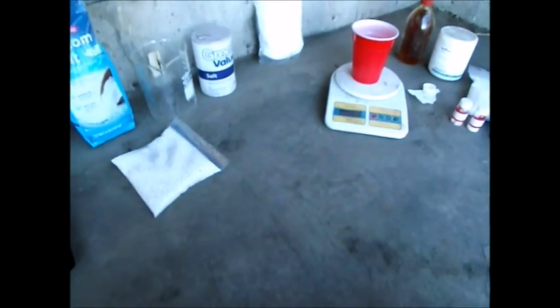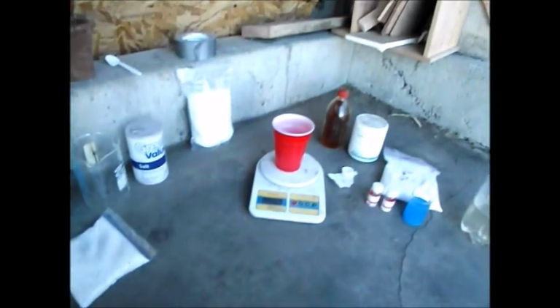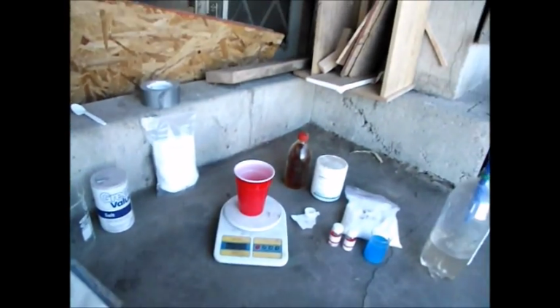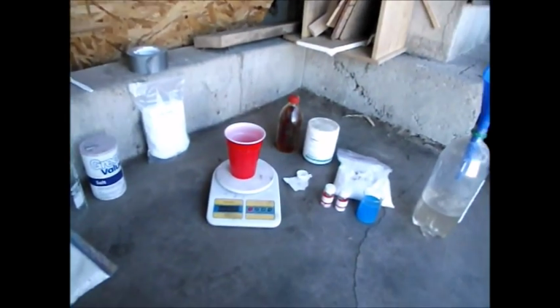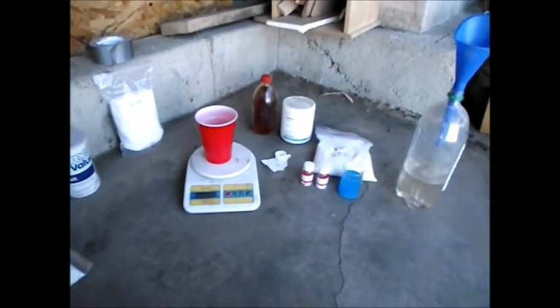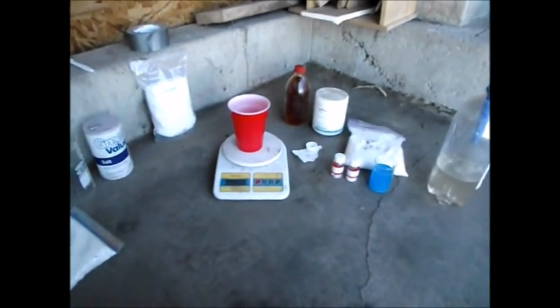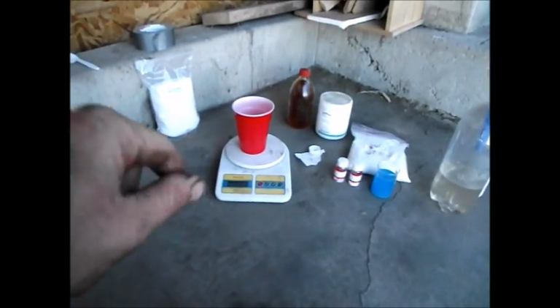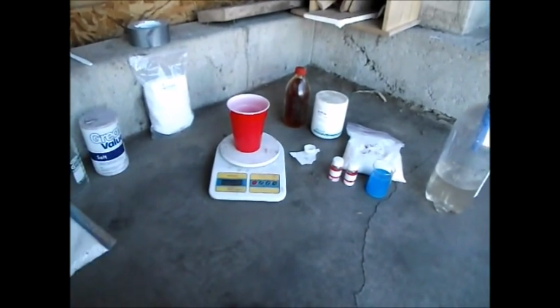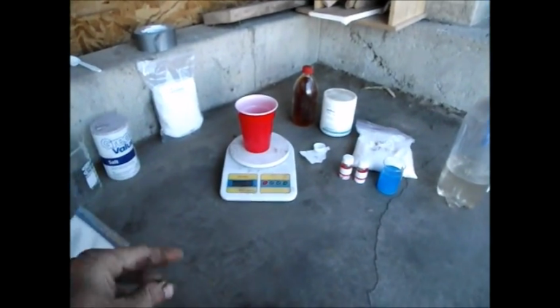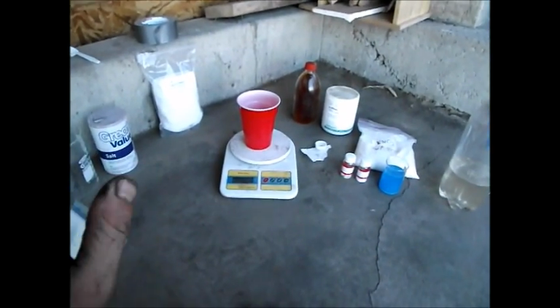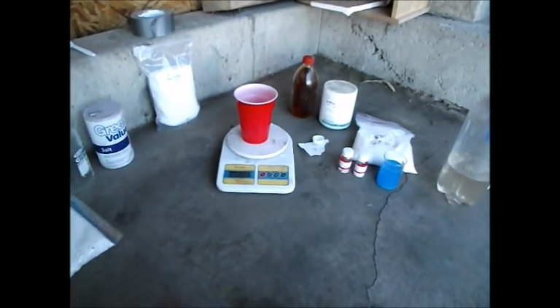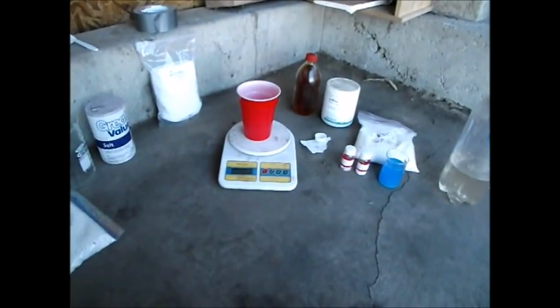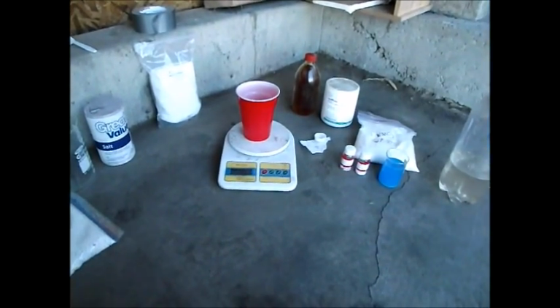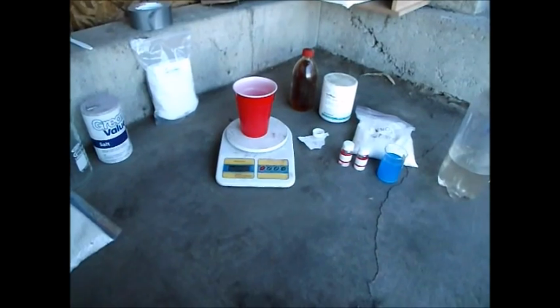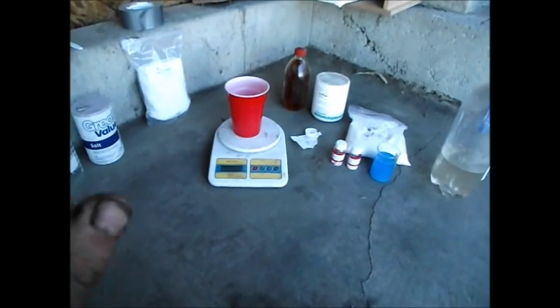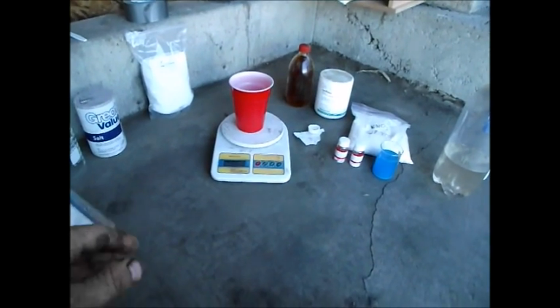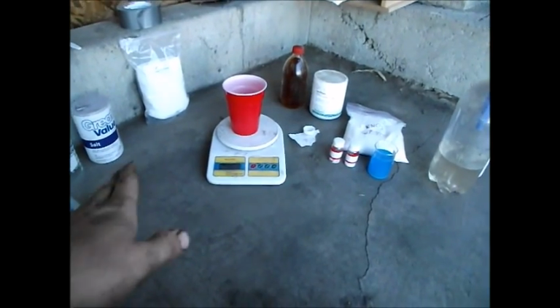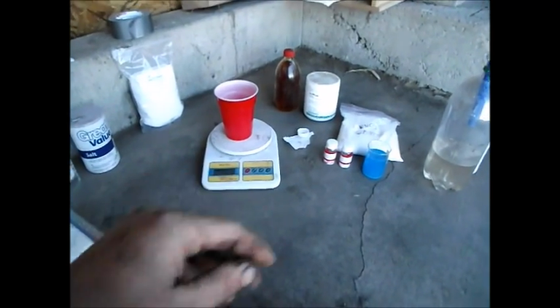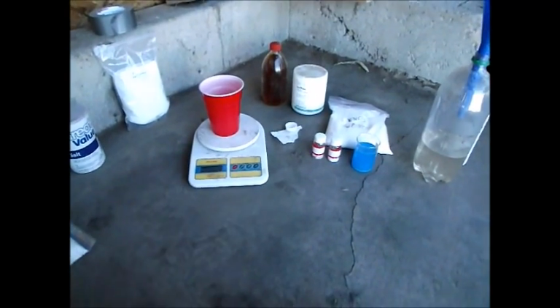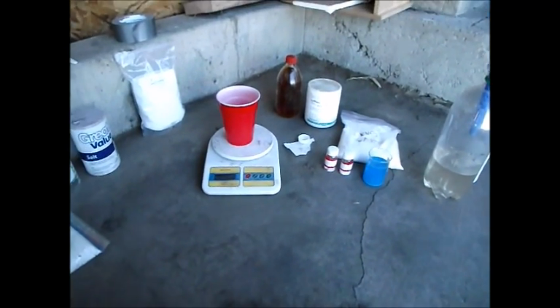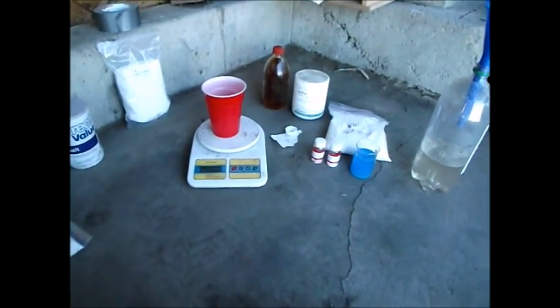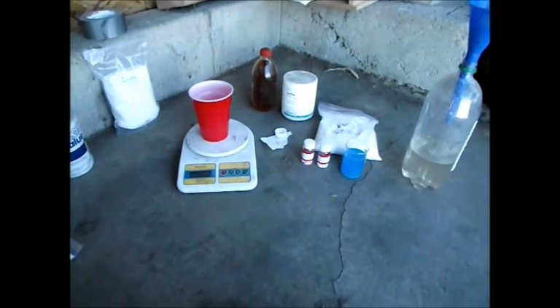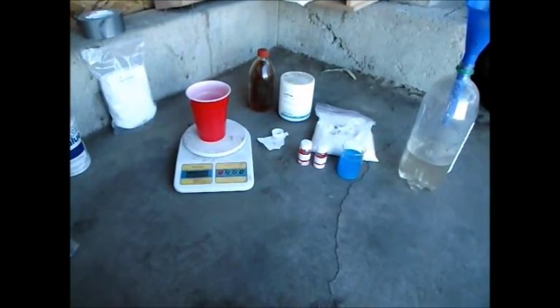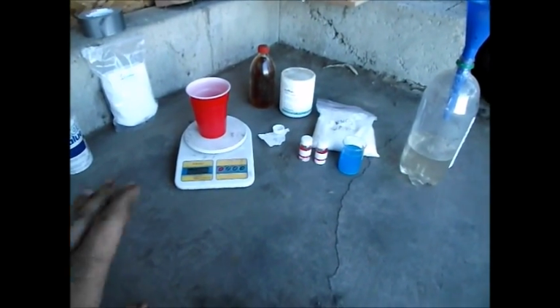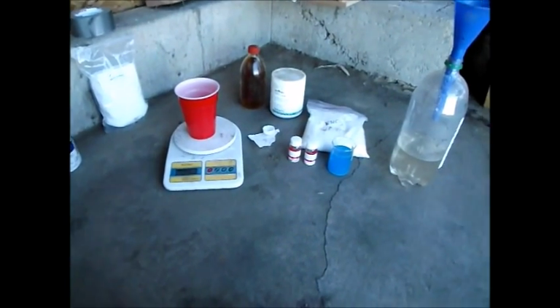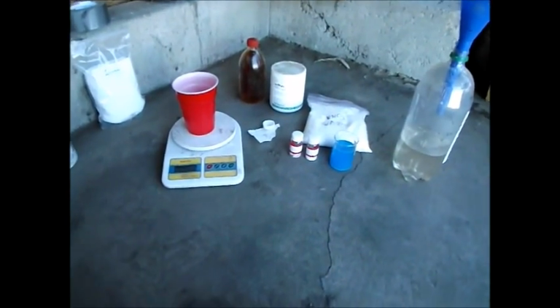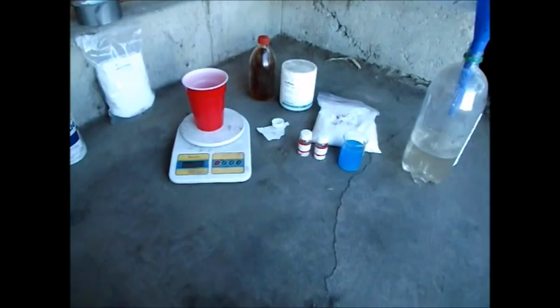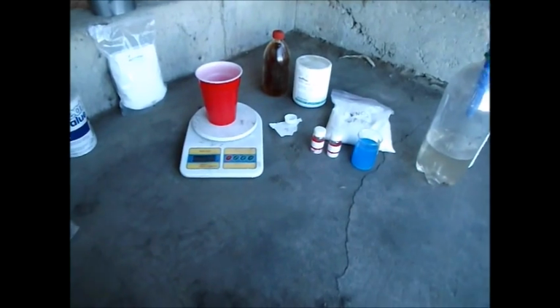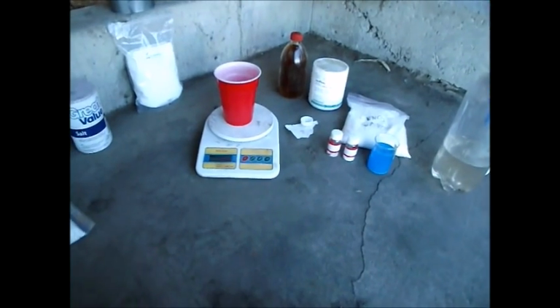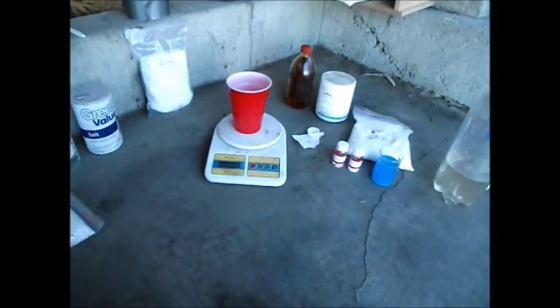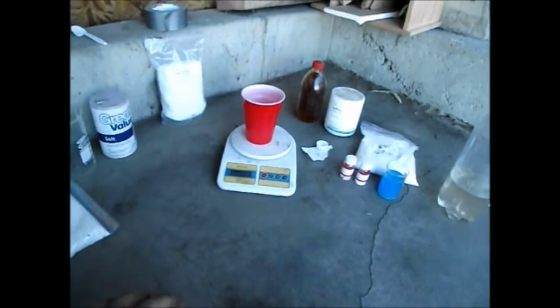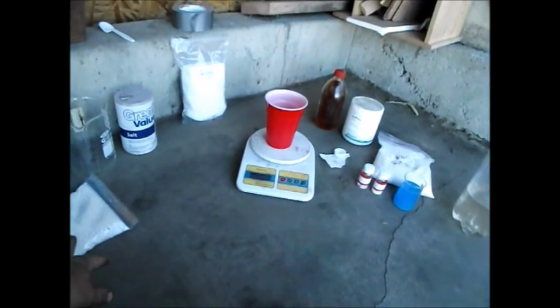Hi everyone, Cody here. Today I'm going to be doing an update on my hydroponic system, and to start with I'm going to make up a nice batch of hydroponic nutrients which will be custom-made for my purposes.